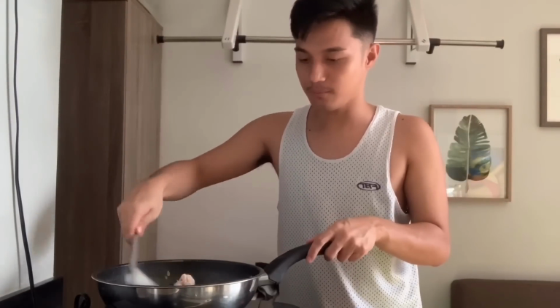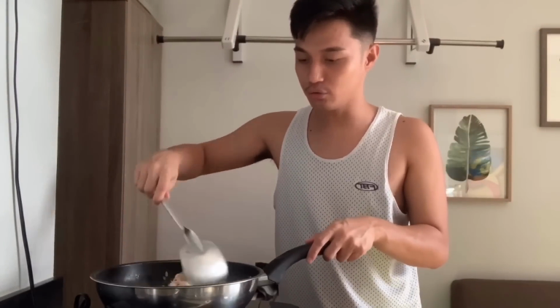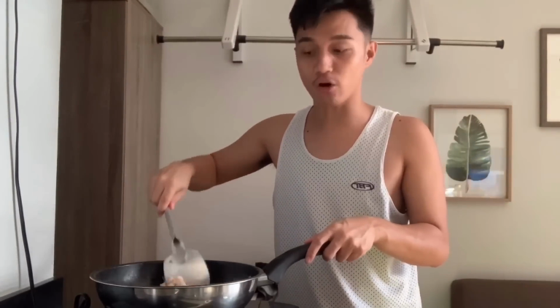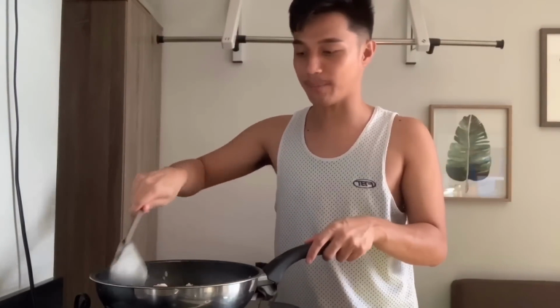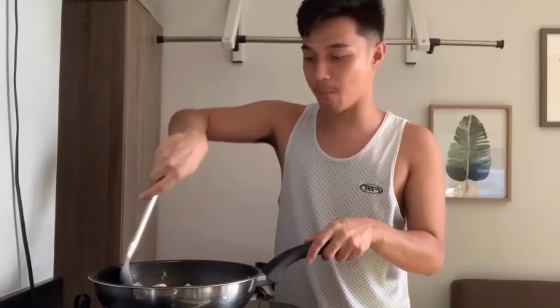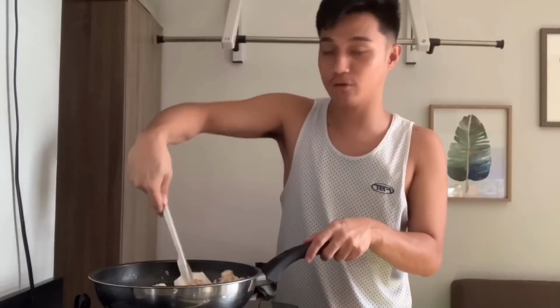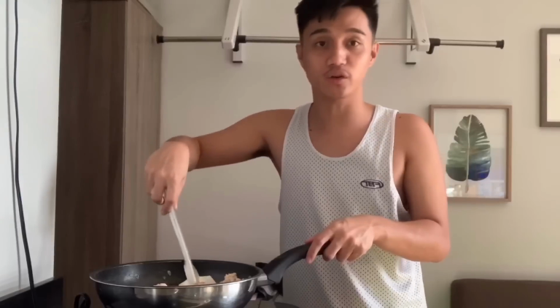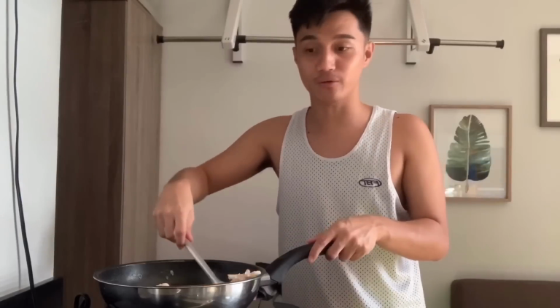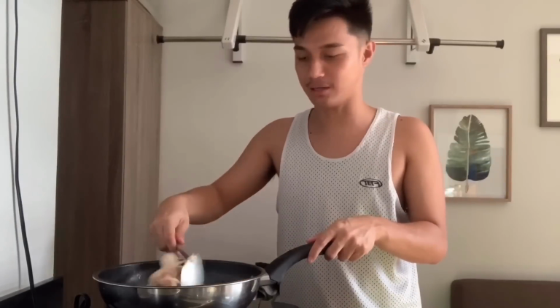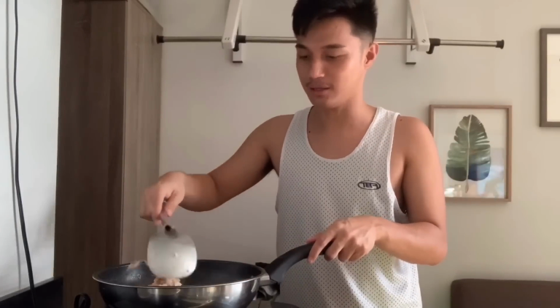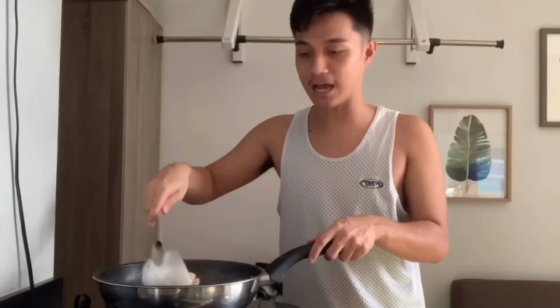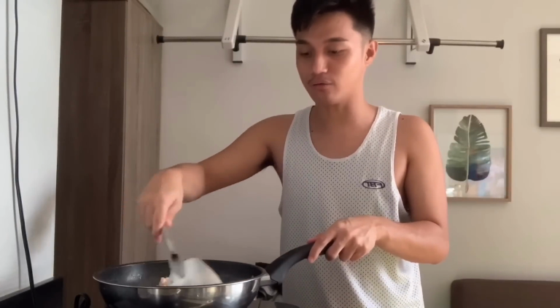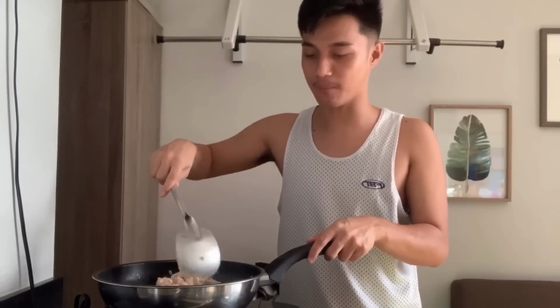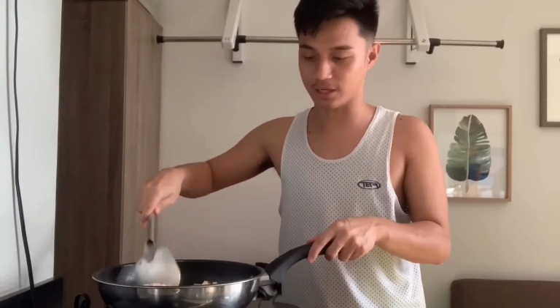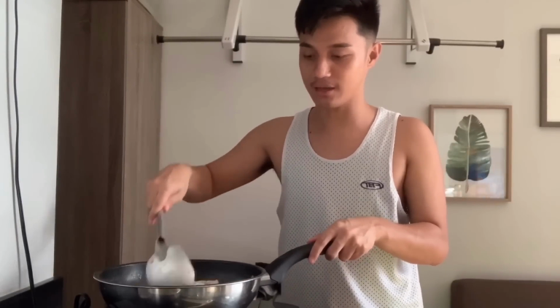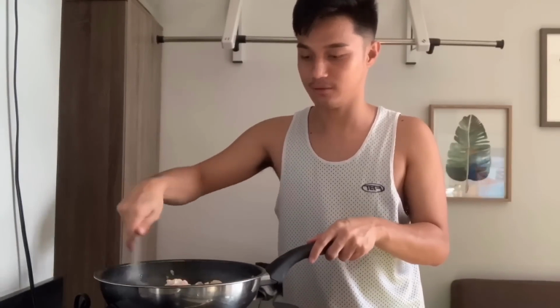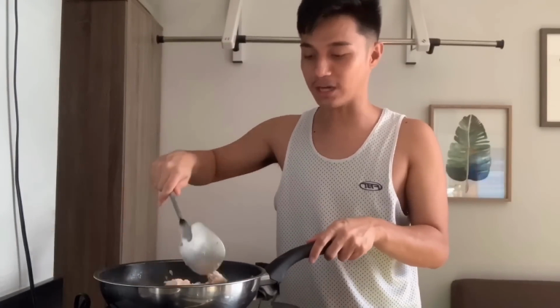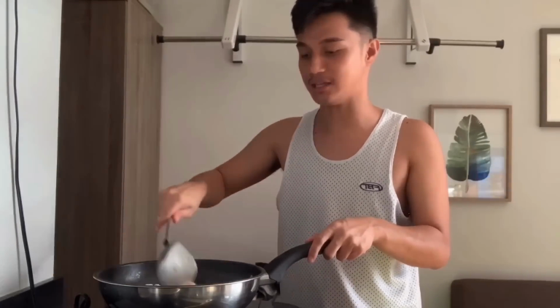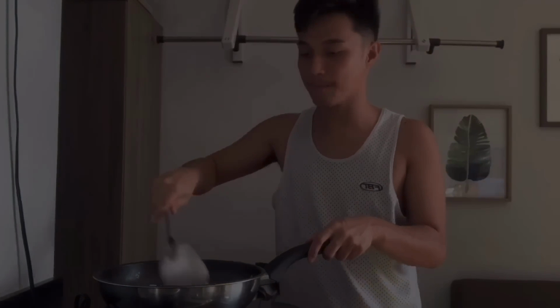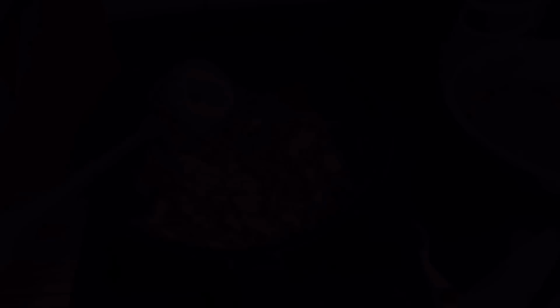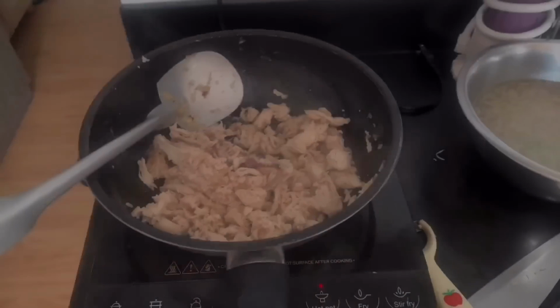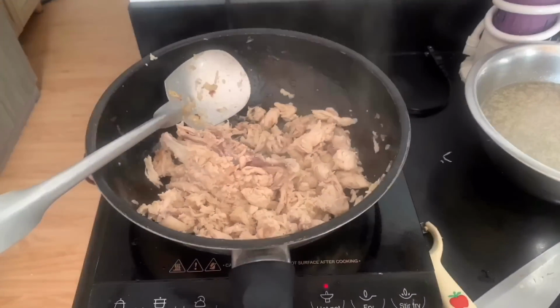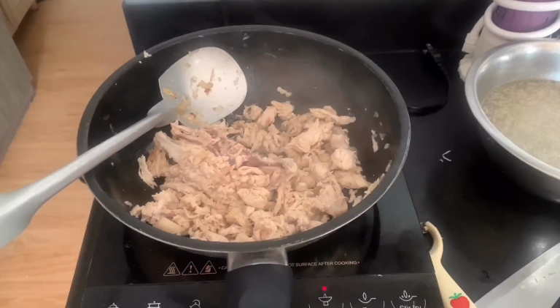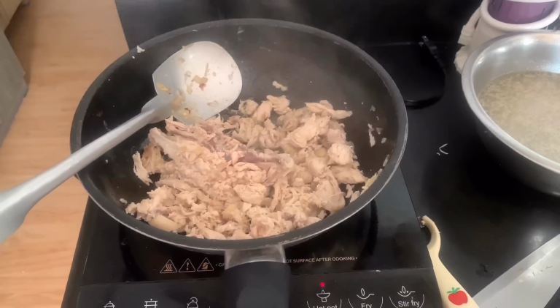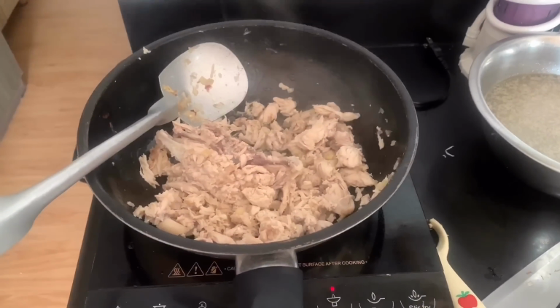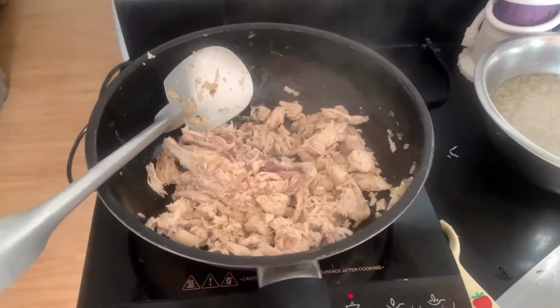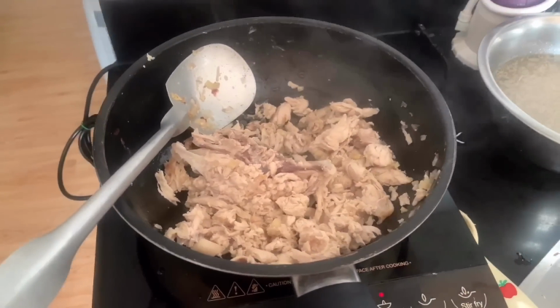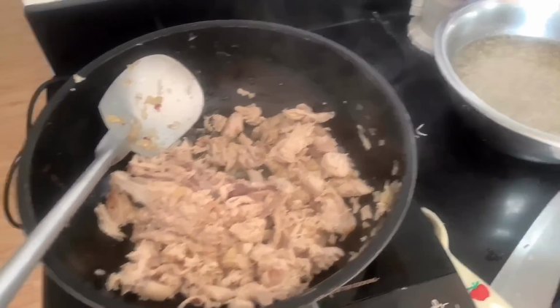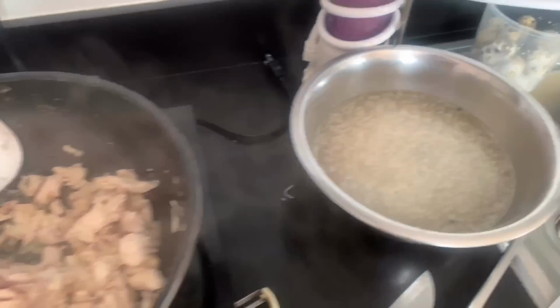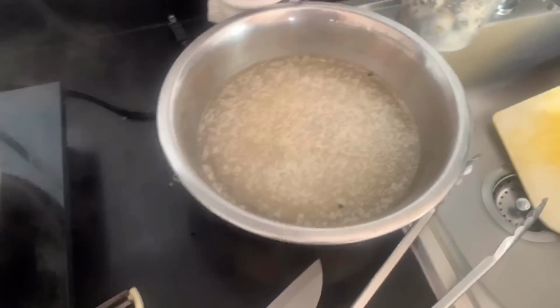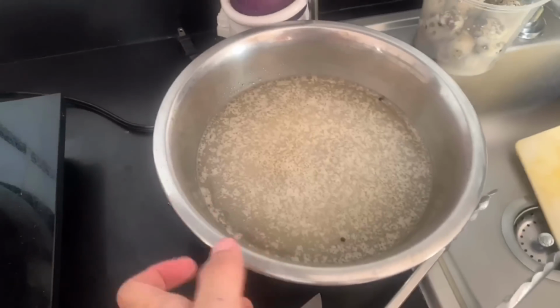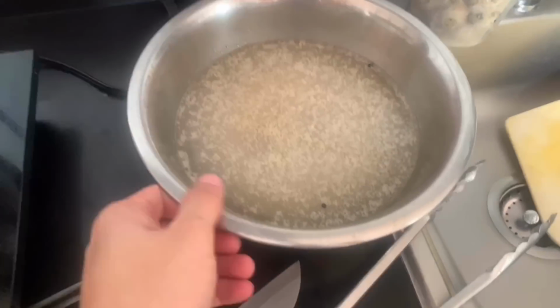Aayintayin ko lang muna siyang maluto ng konti para malagay ko na yung sabaw ng nilaga kong manok kanina. Nagisa ko na siya — ilalagay ko na yung sabaw na pinaglilagaan ko kanina.